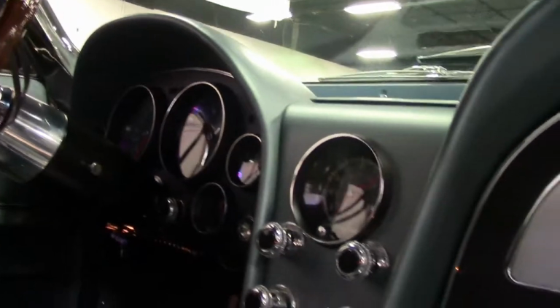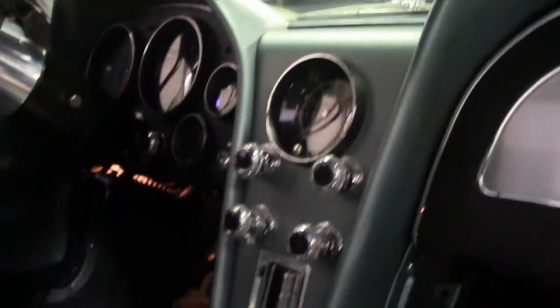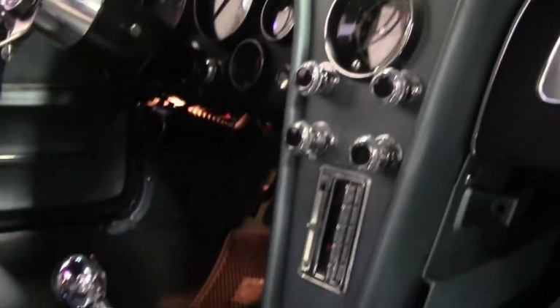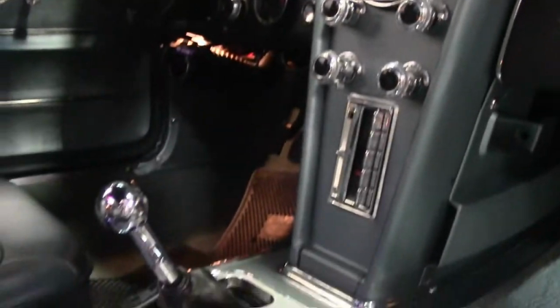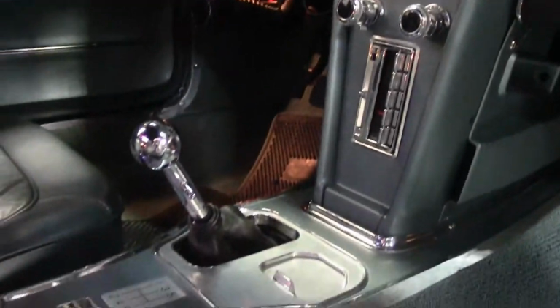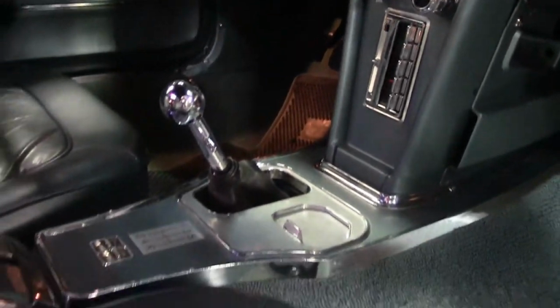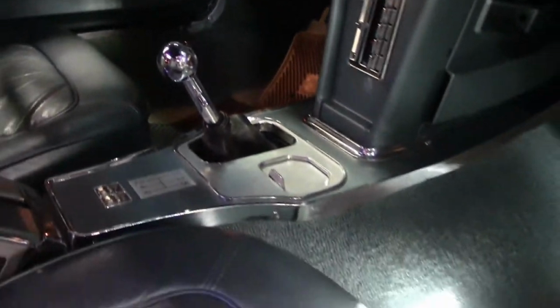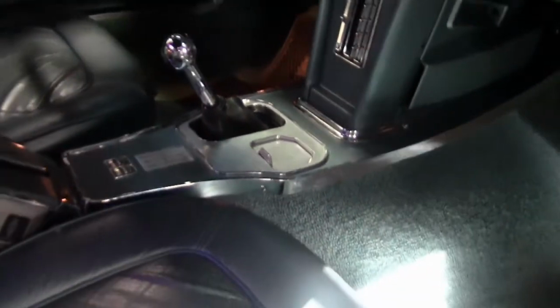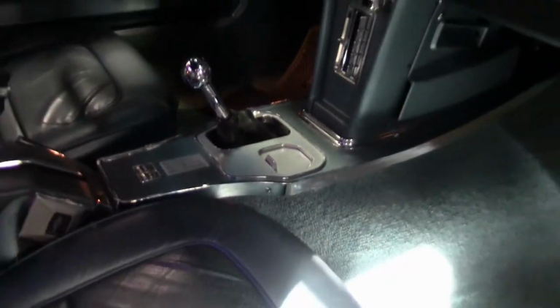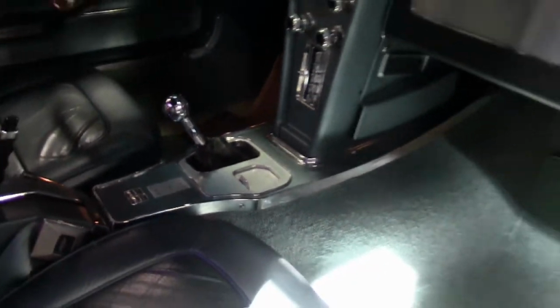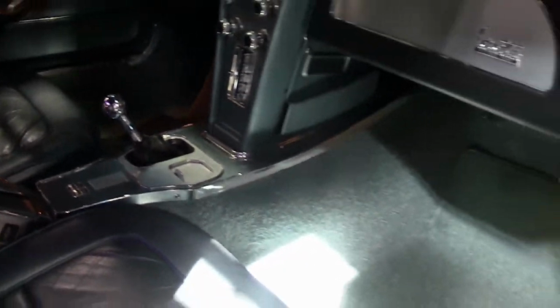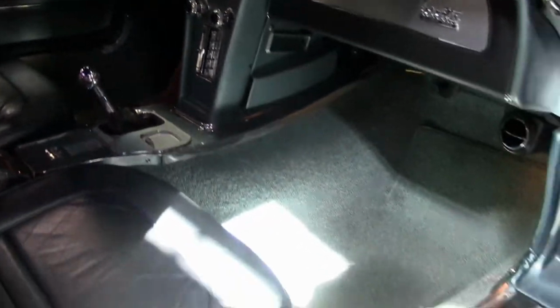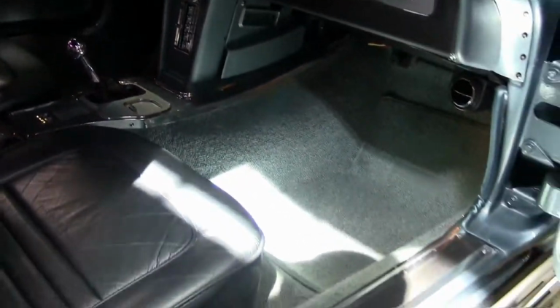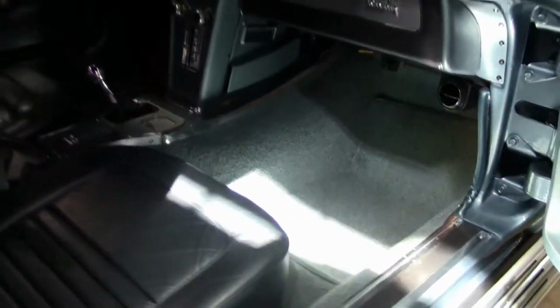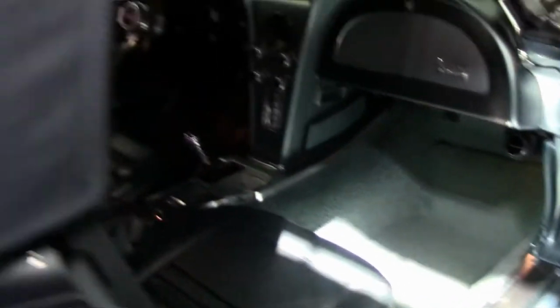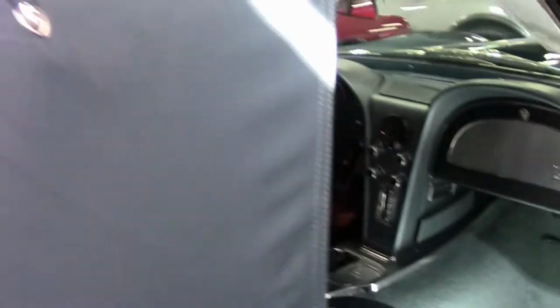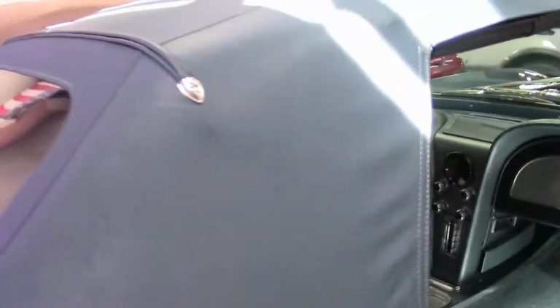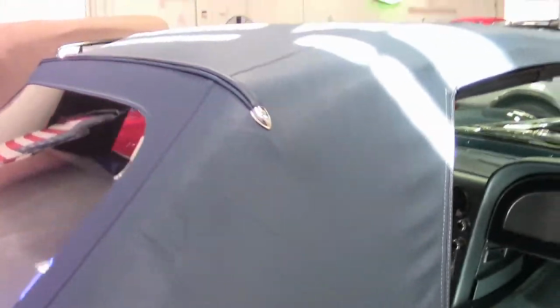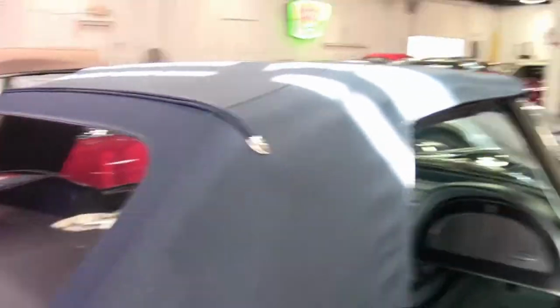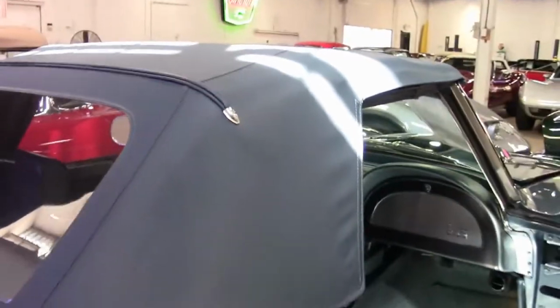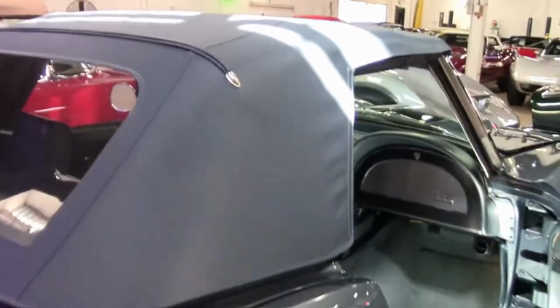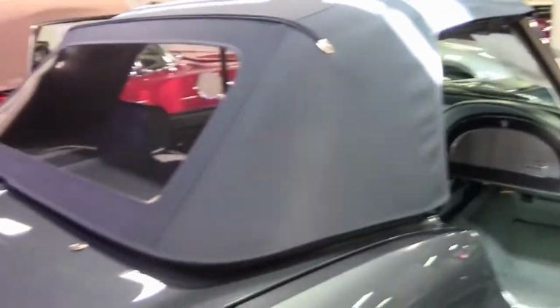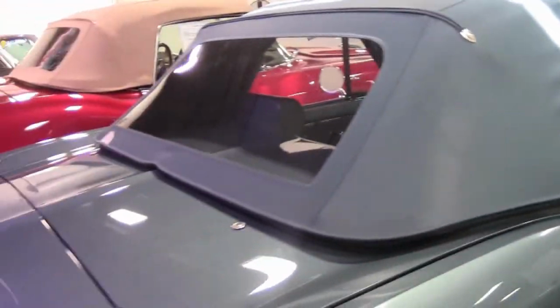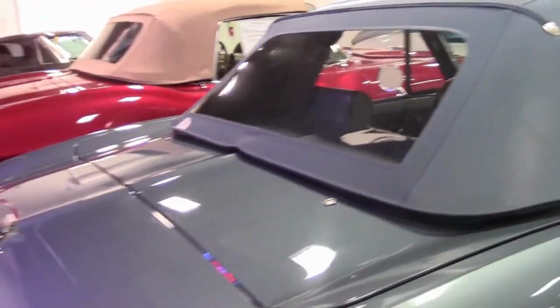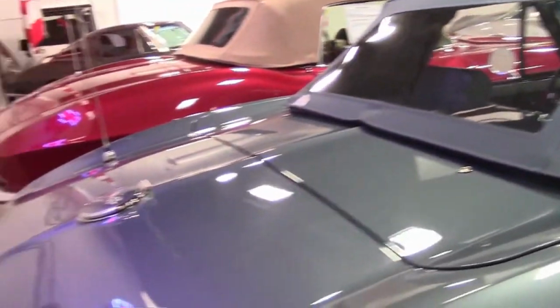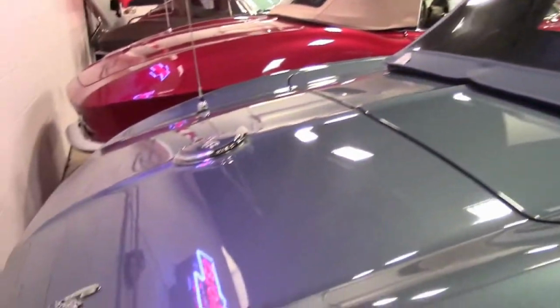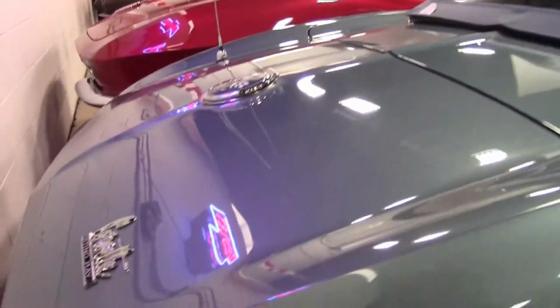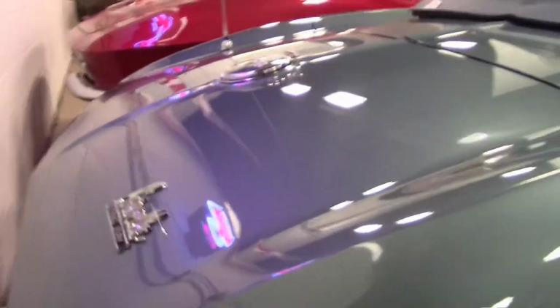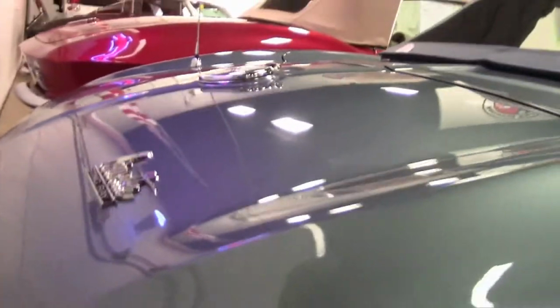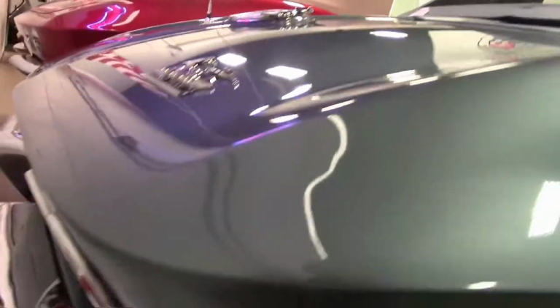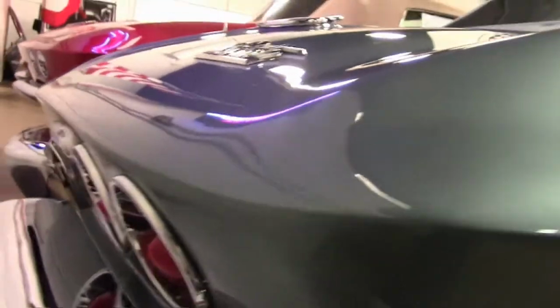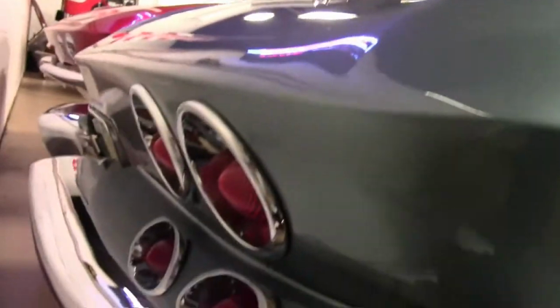As you can see, the Restomods are a lot of fun. Reliability is extremely high. Just makes it a real fun classic to own and enjoy.